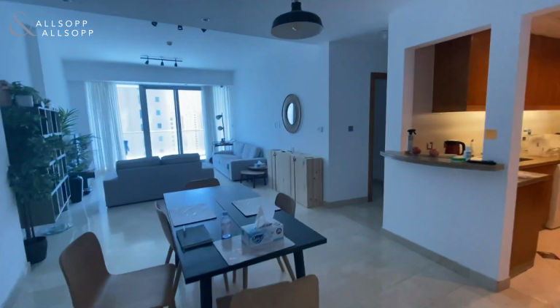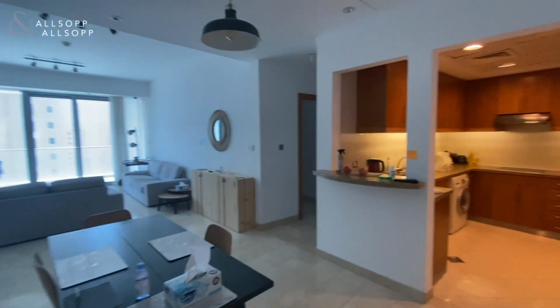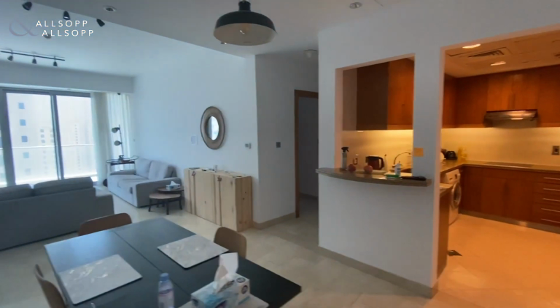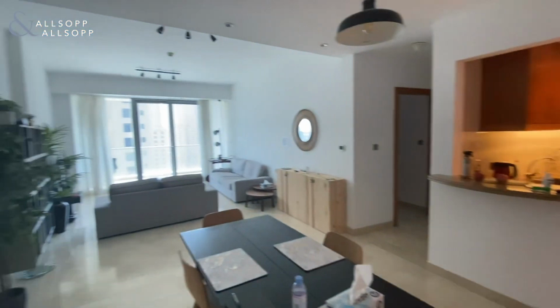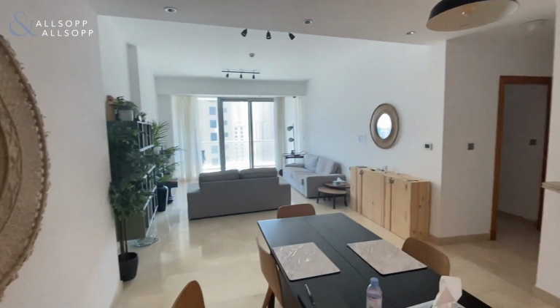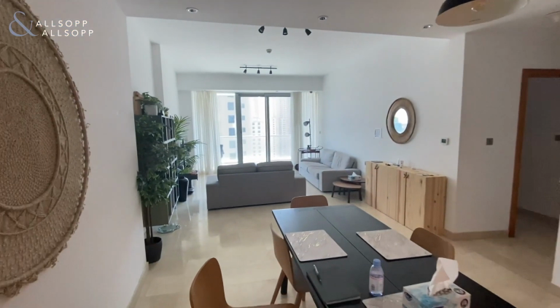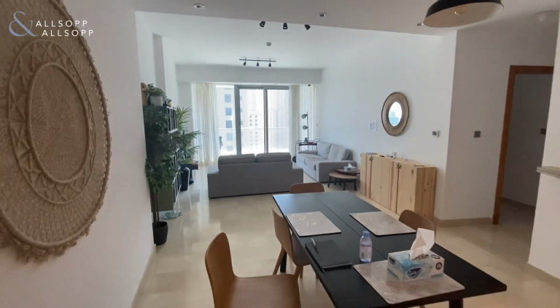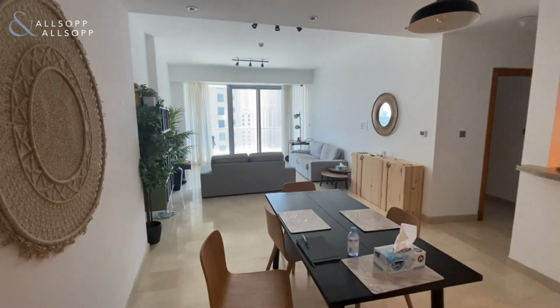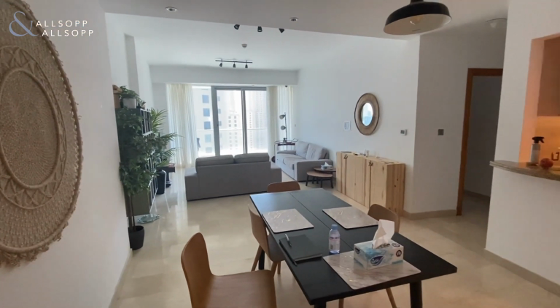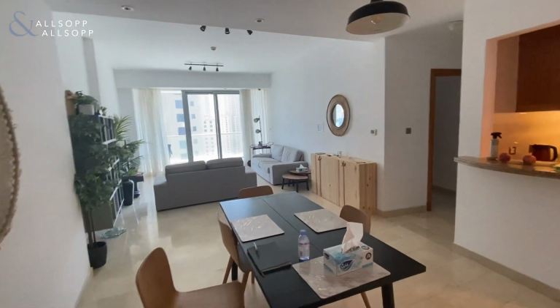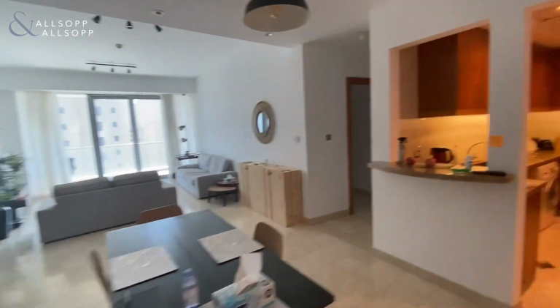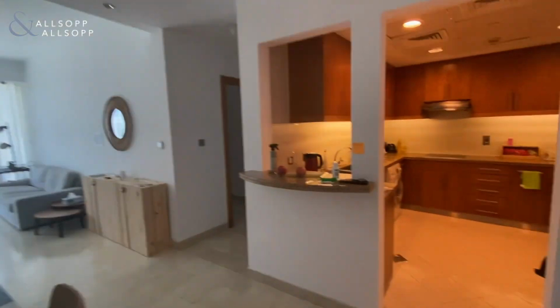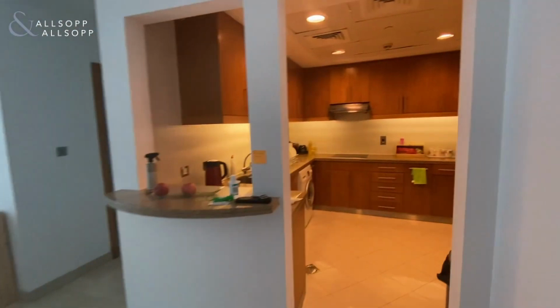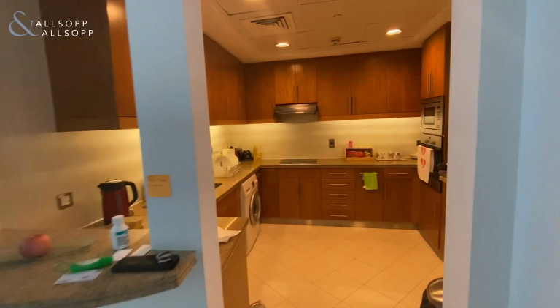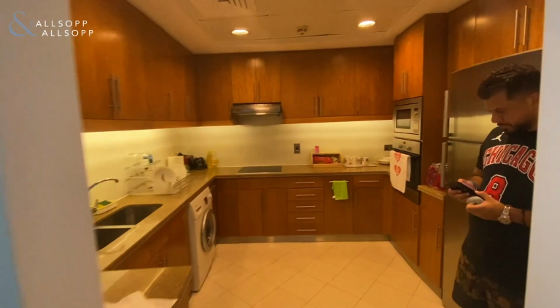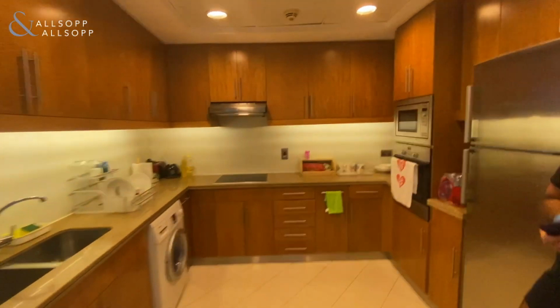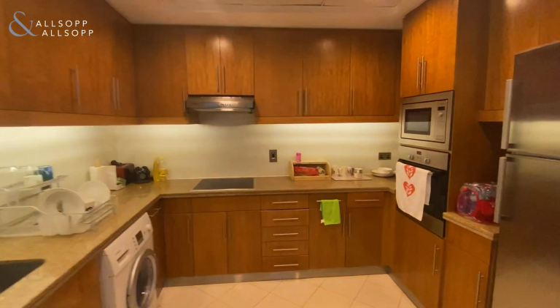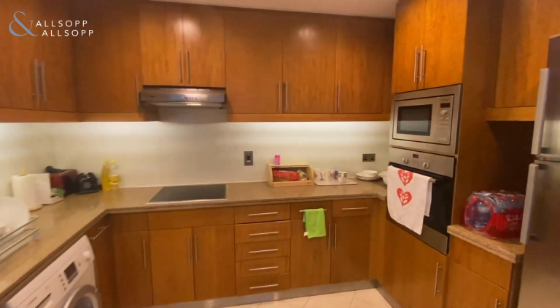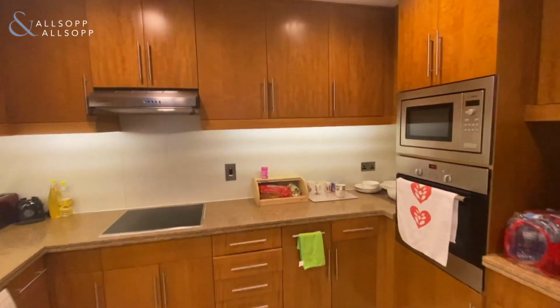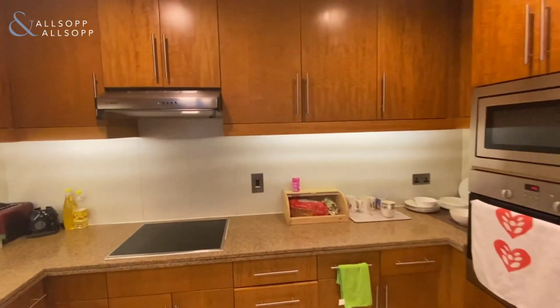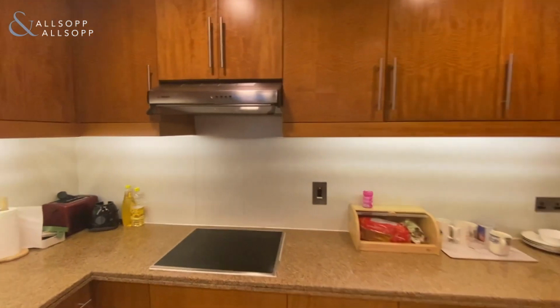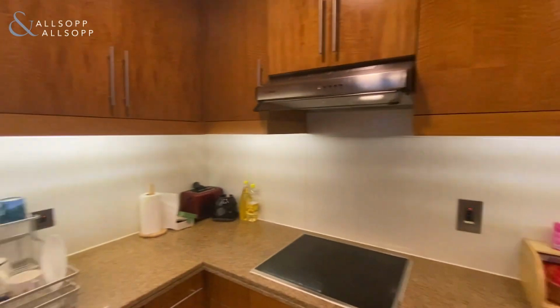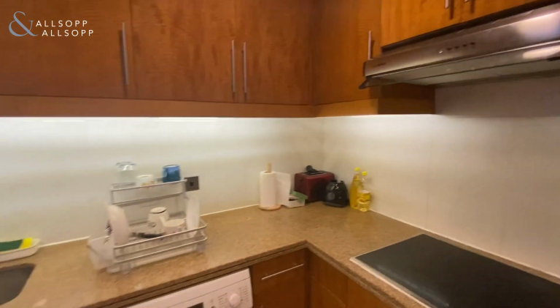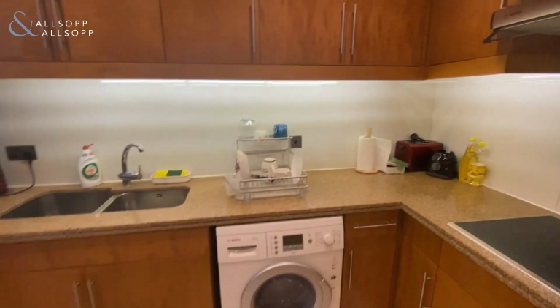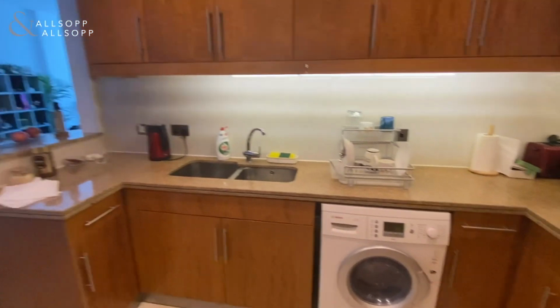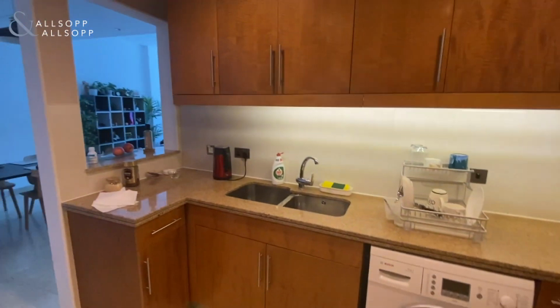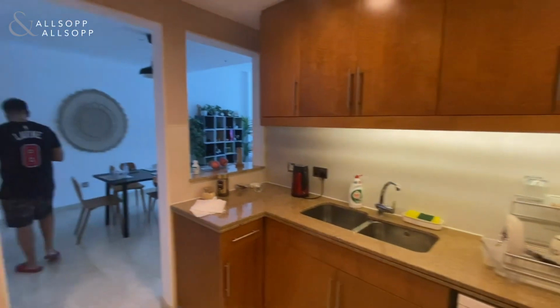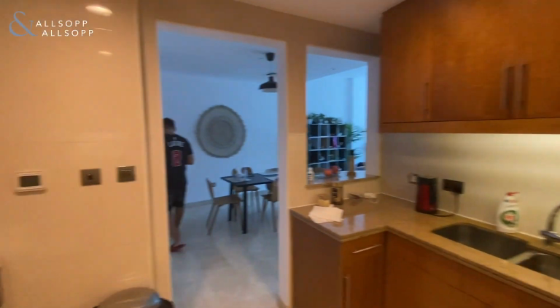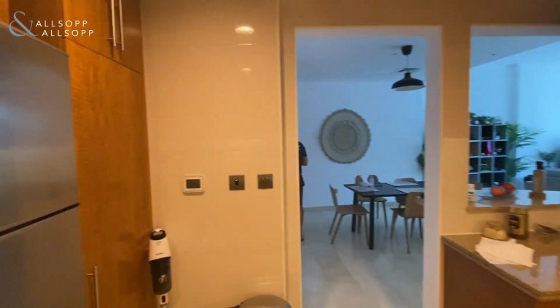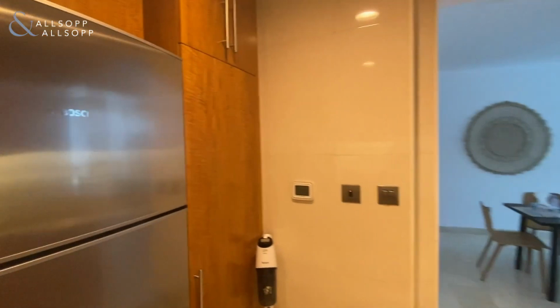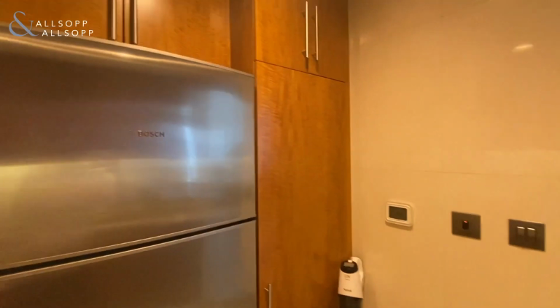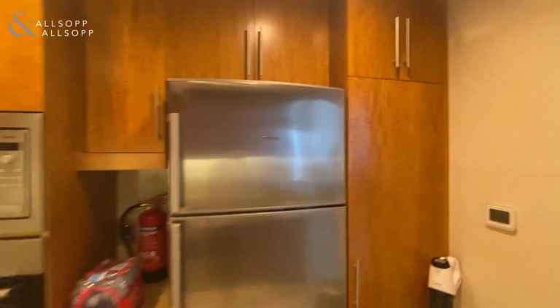Semi-closed kitchen with a nice big open lounge and diner. The kitchen's a really good space — fridge, oven, appliances, induction hob, washing machine, all integrated here. Good use of storage.